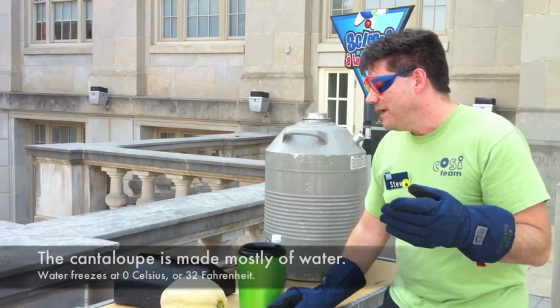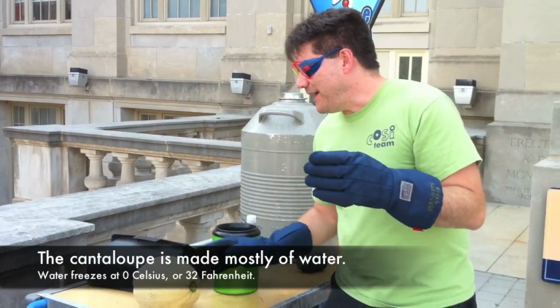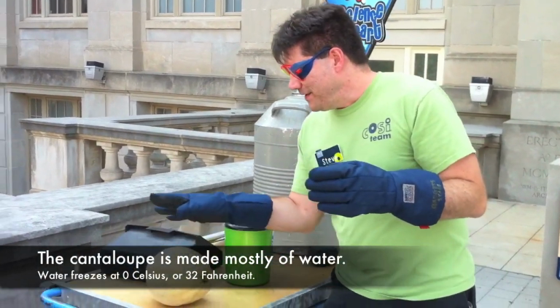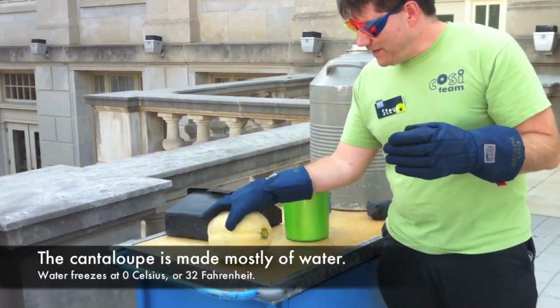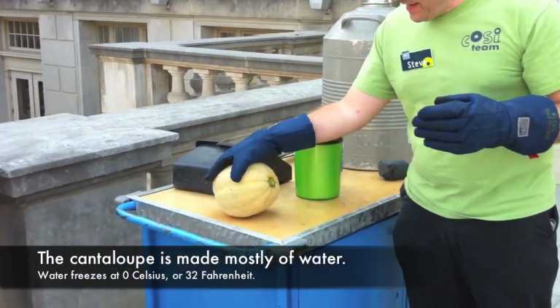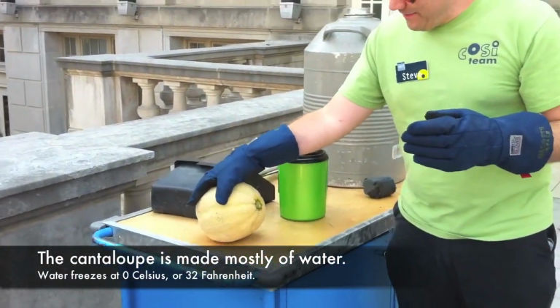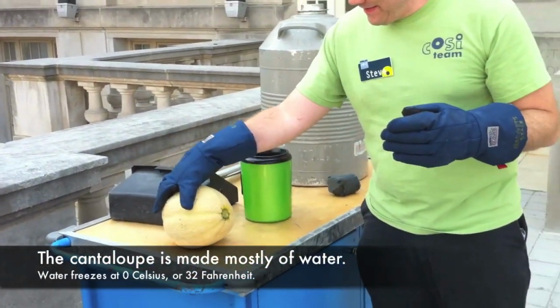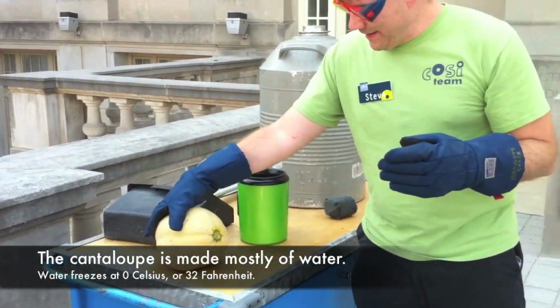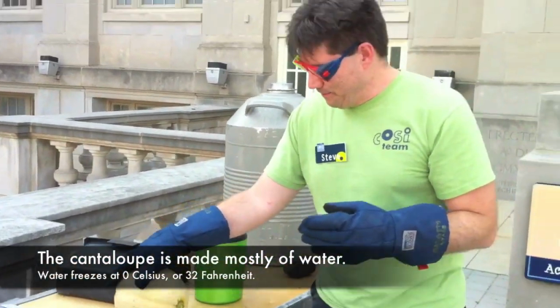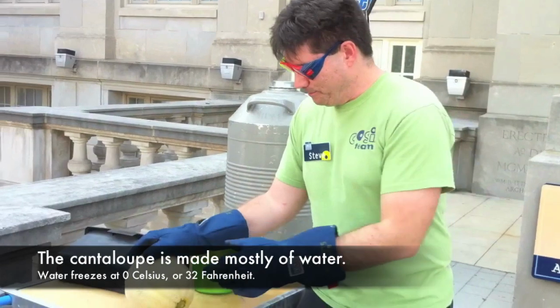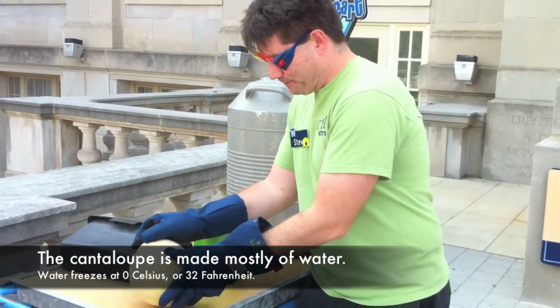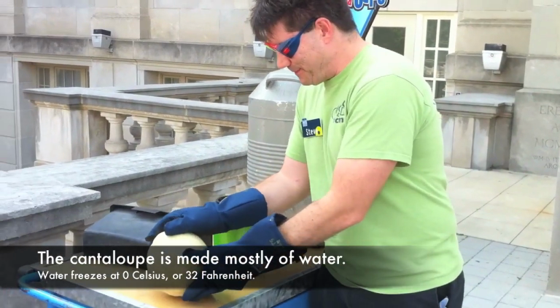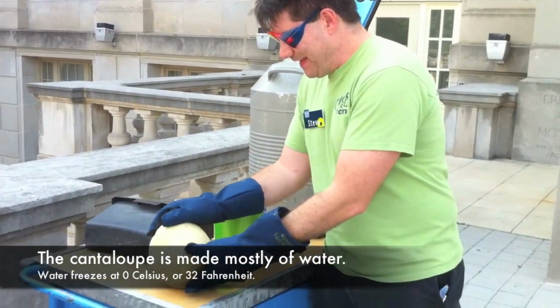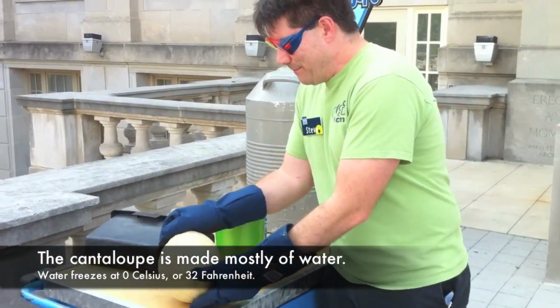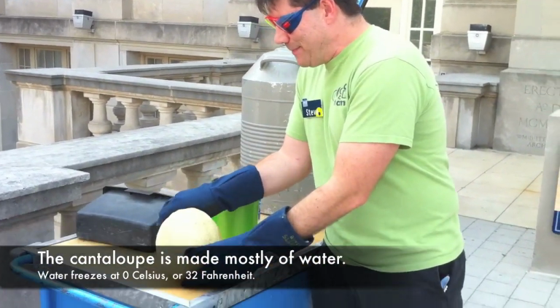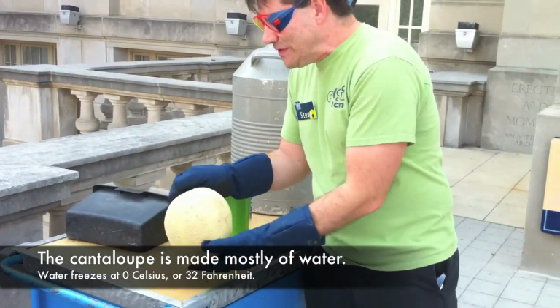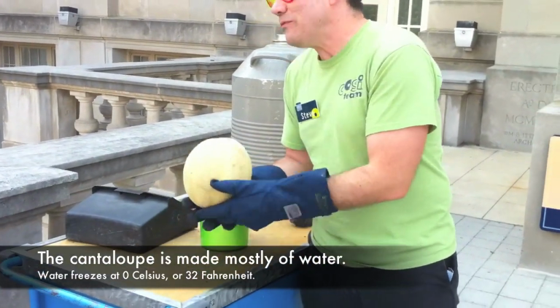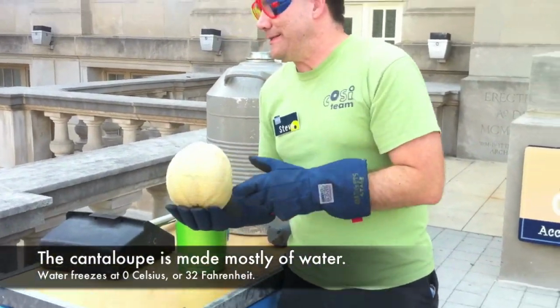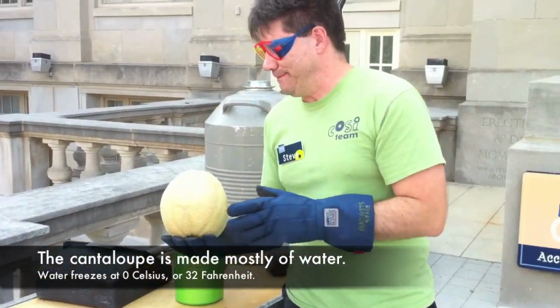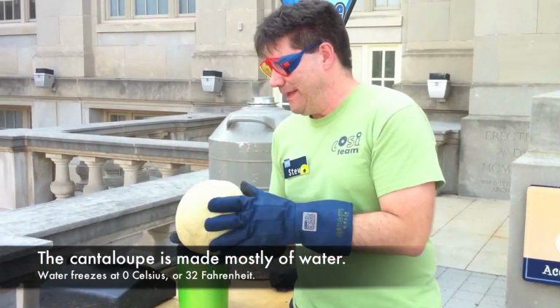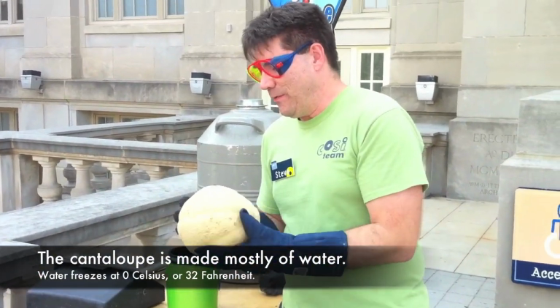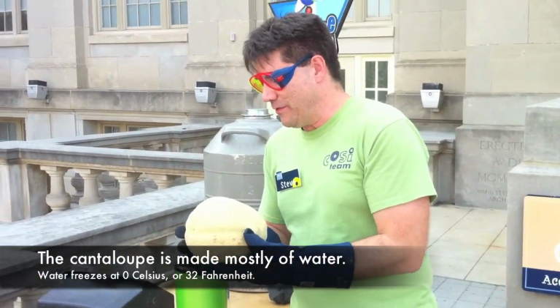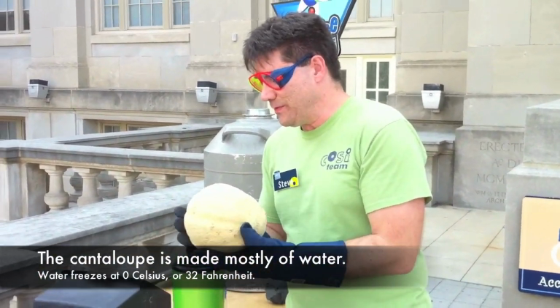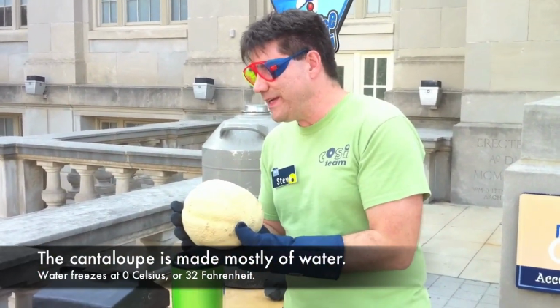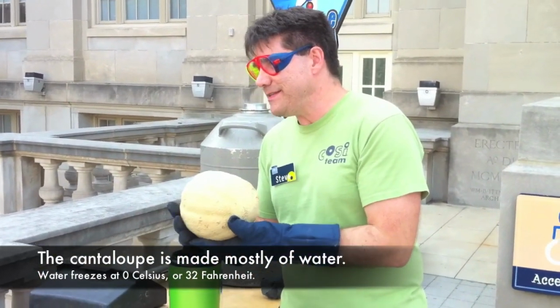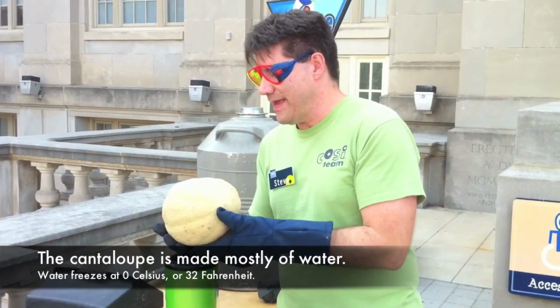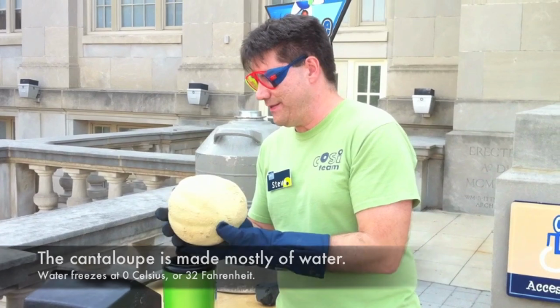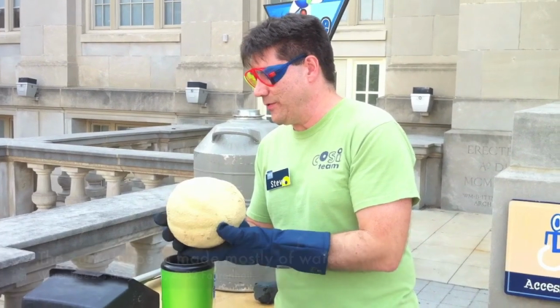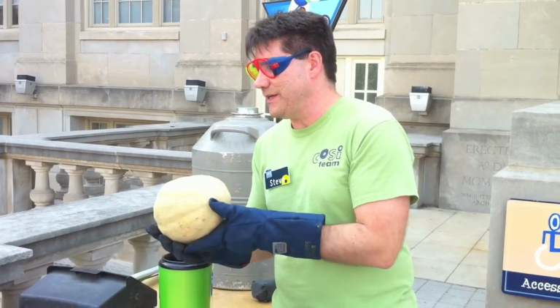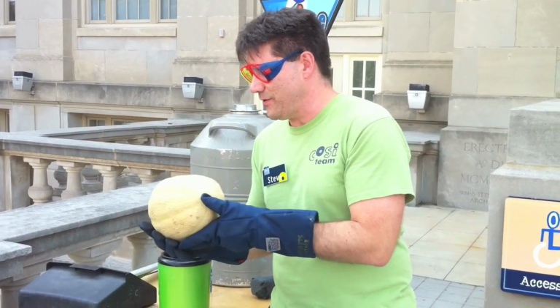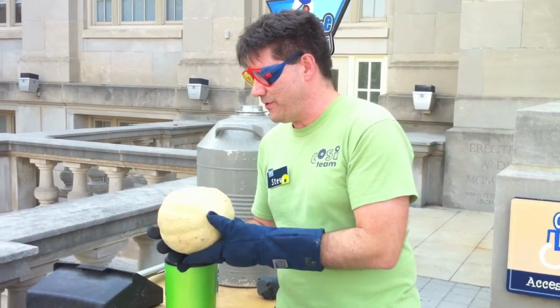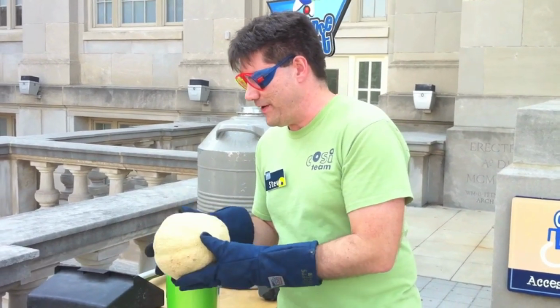All right, so here we have a cantaloupe made mostly of water, and water of course will freeze at zero degrees Celsius or 32 Fahrenheit.